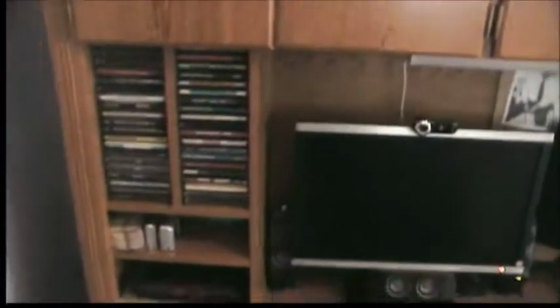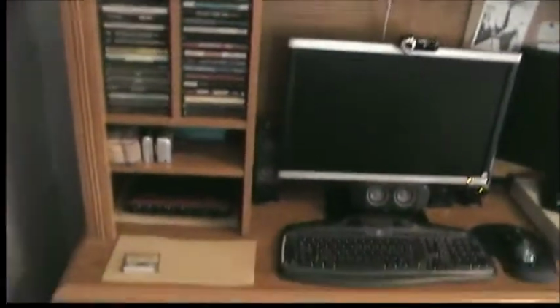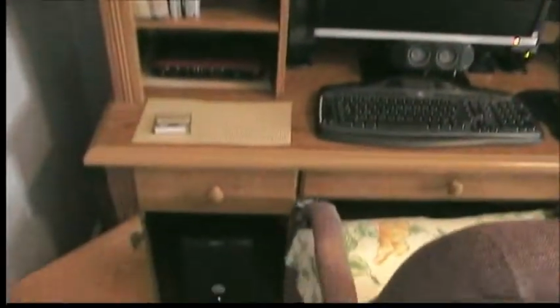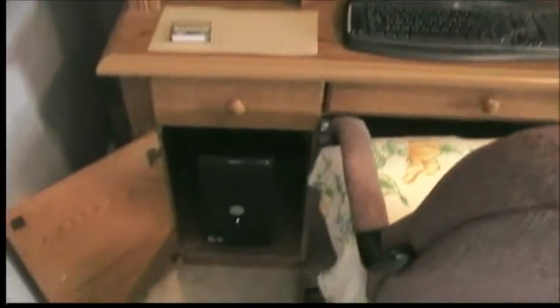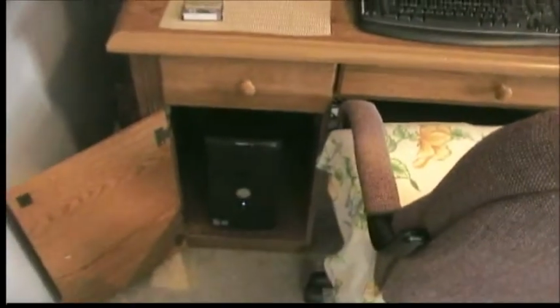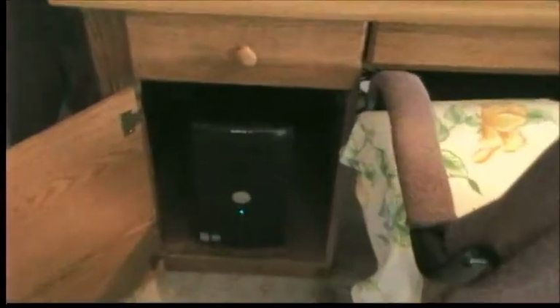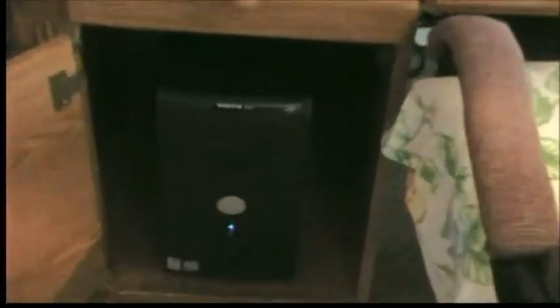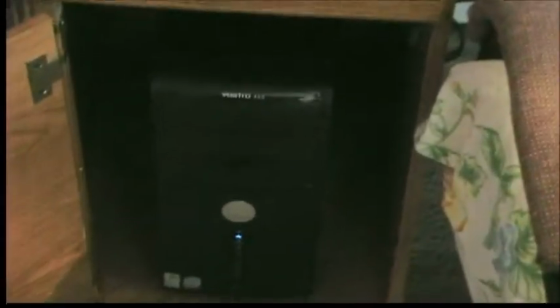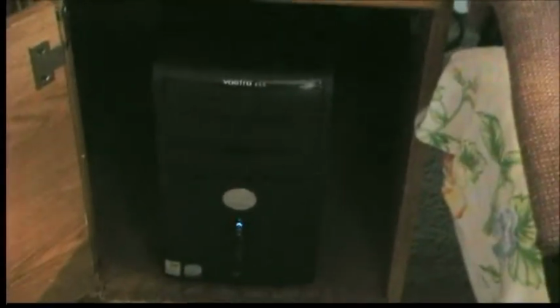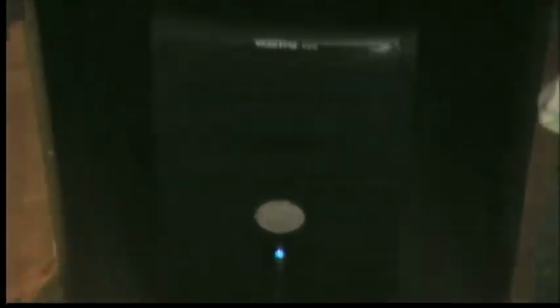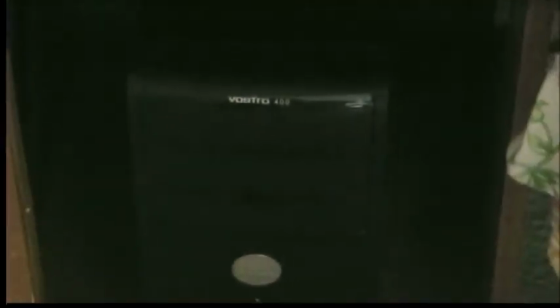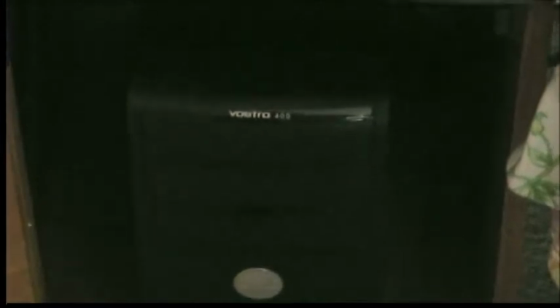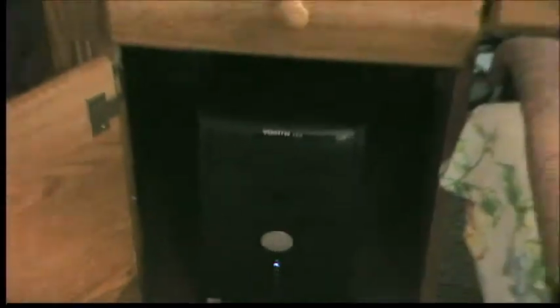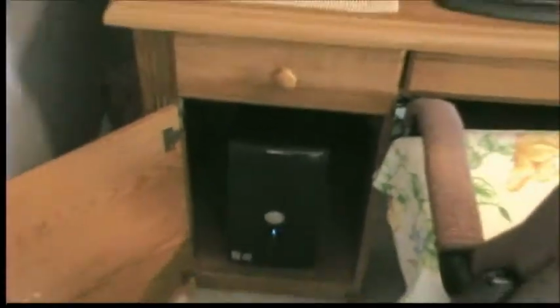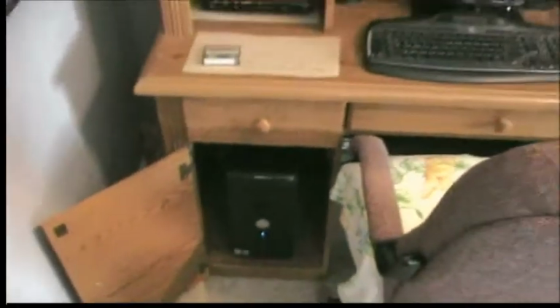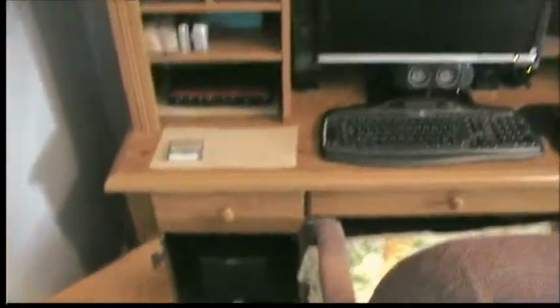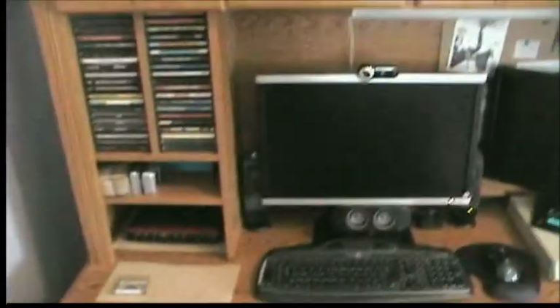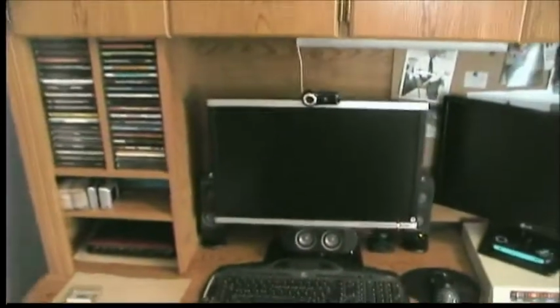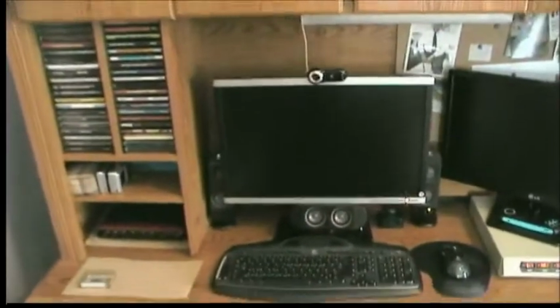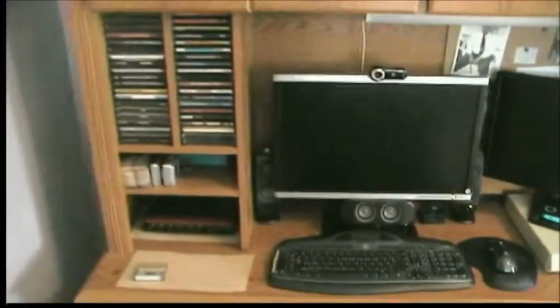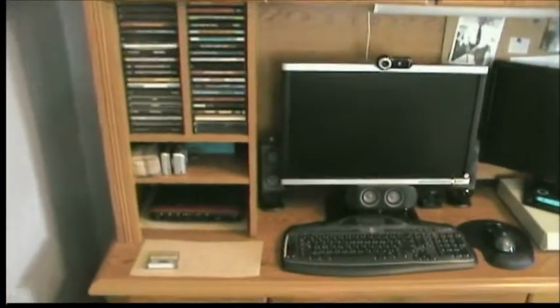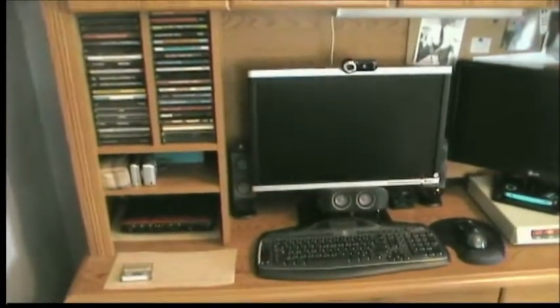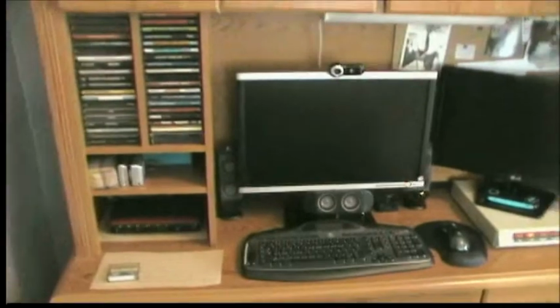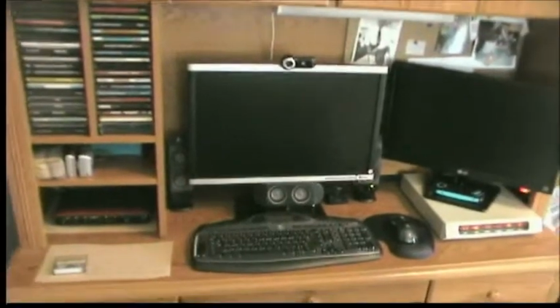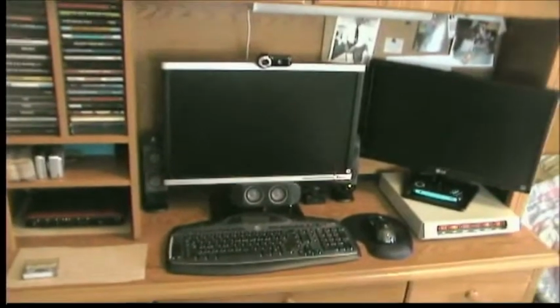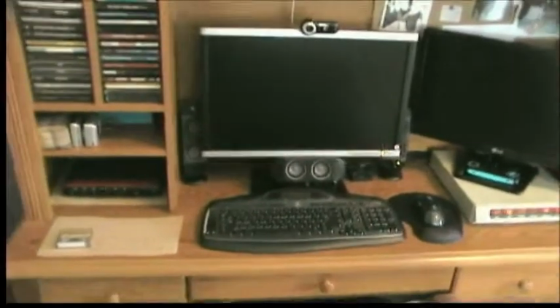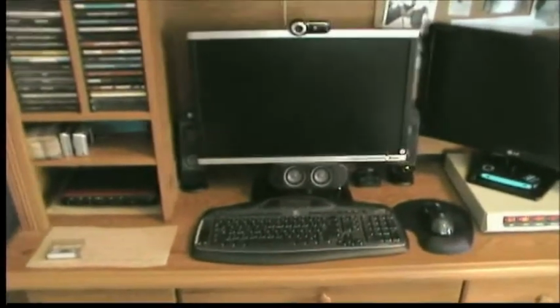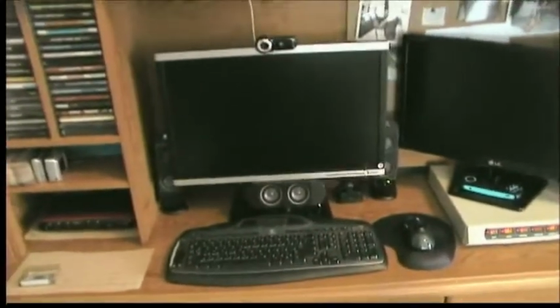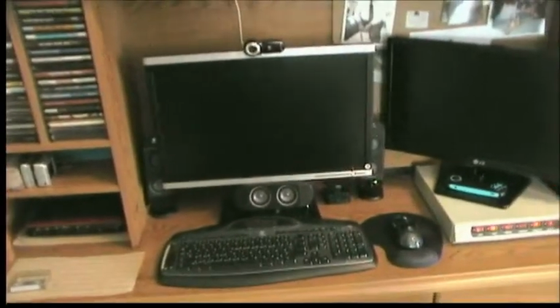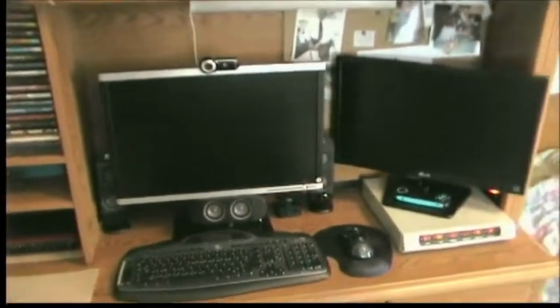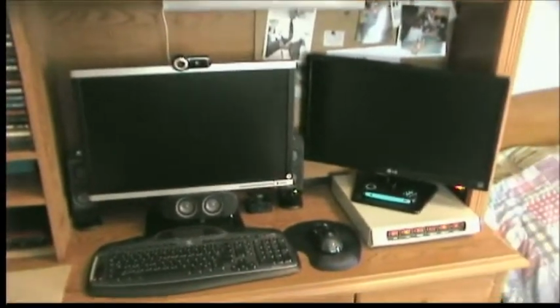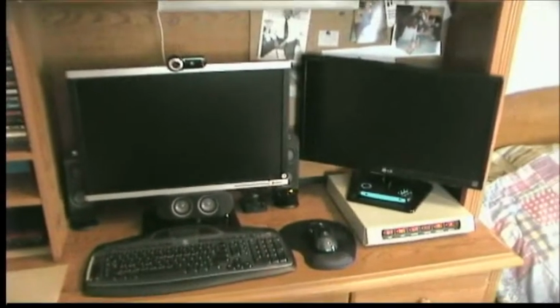Down here, still got the good old Dell Vostro 400. Still working as good as ever. Haven't done any upgrades to that recently. The last thing I did was the hard drive install, which brought it up to 2 terabytes.